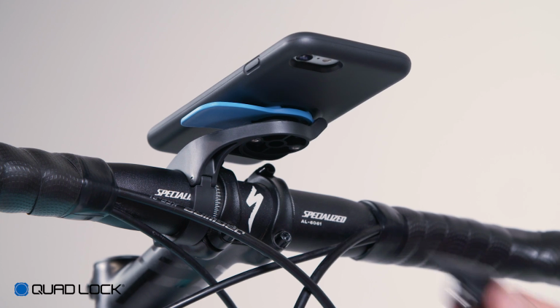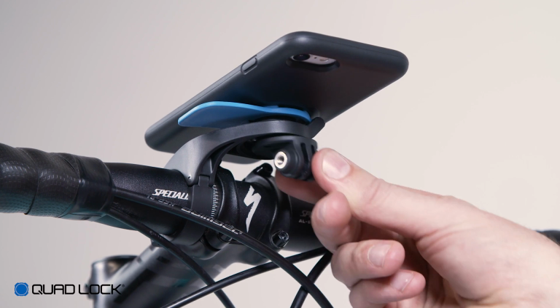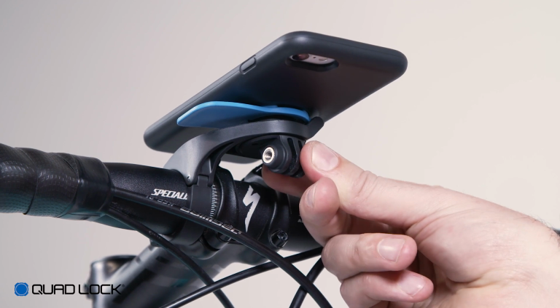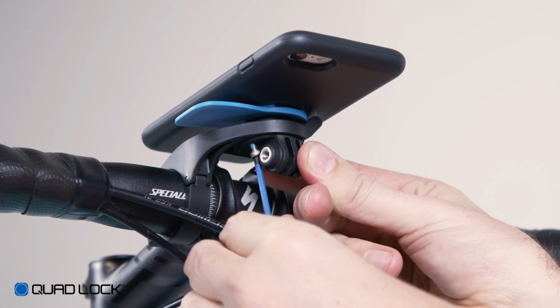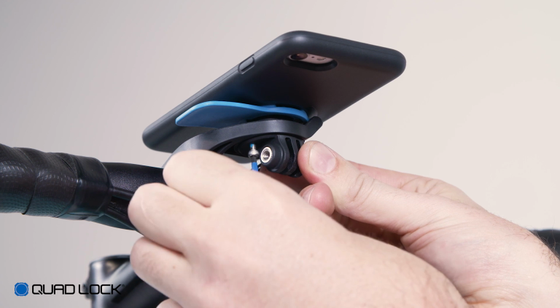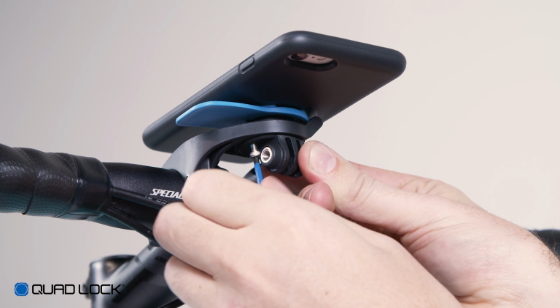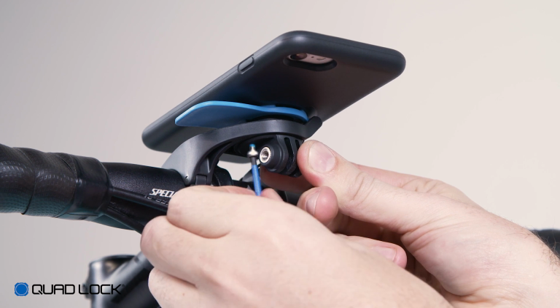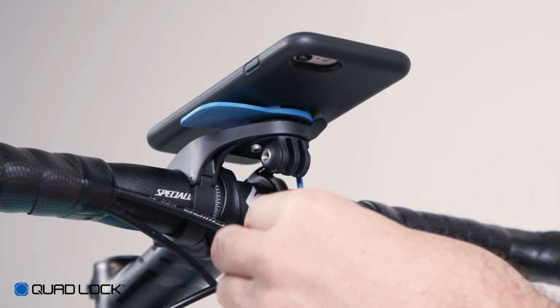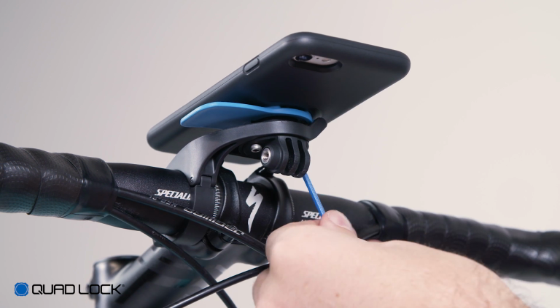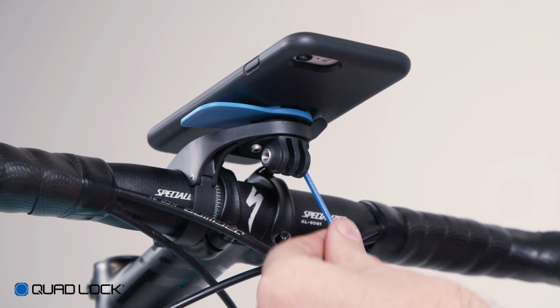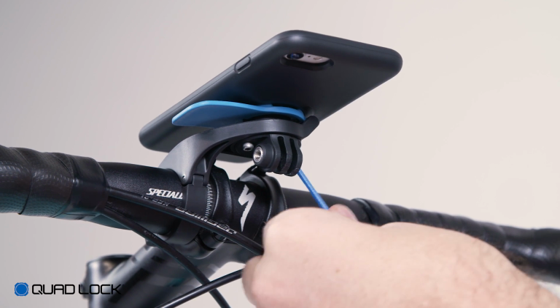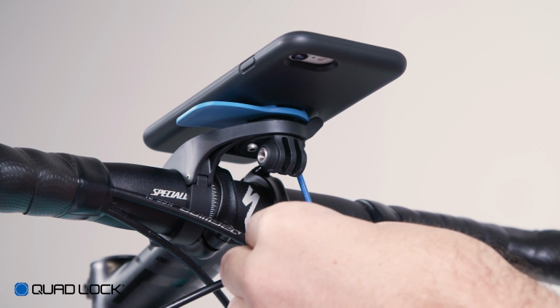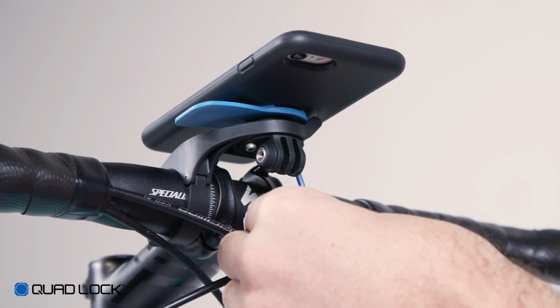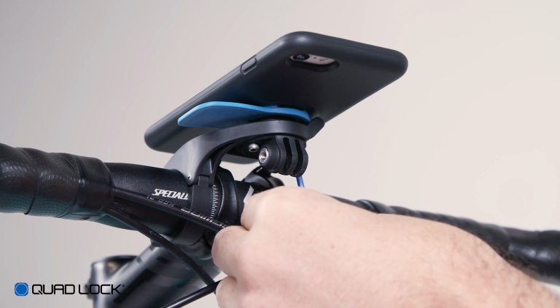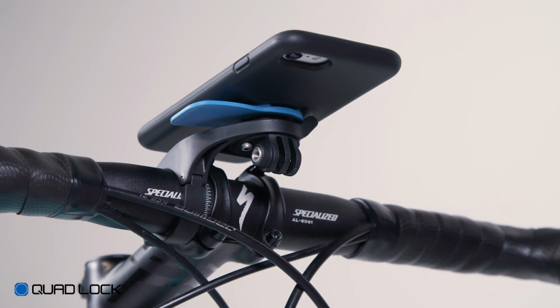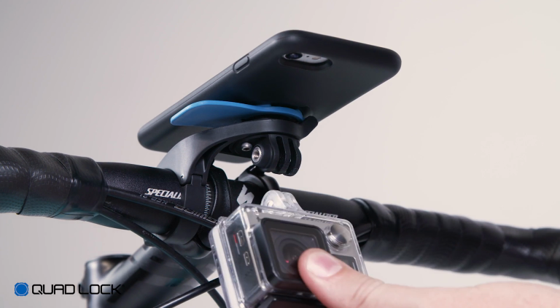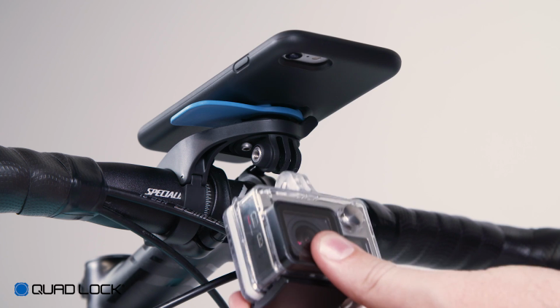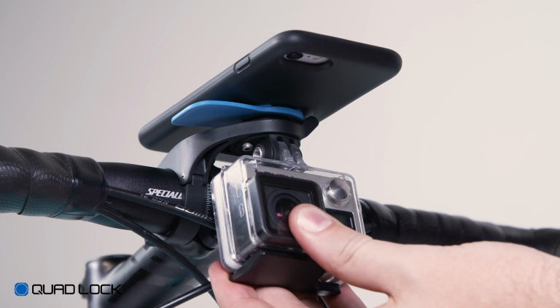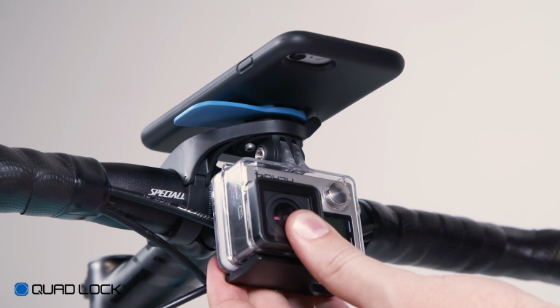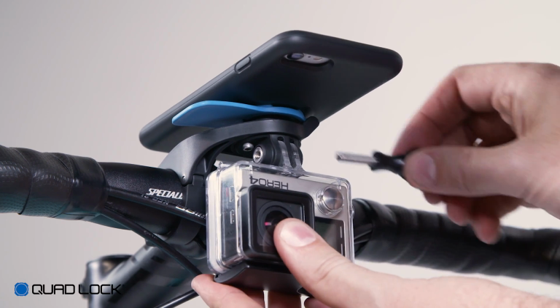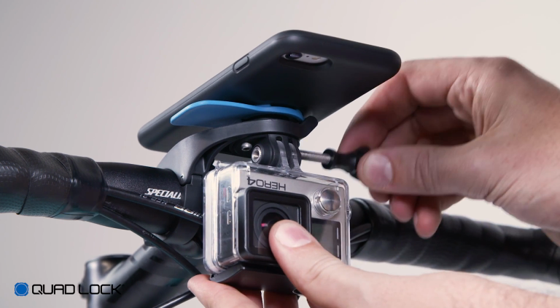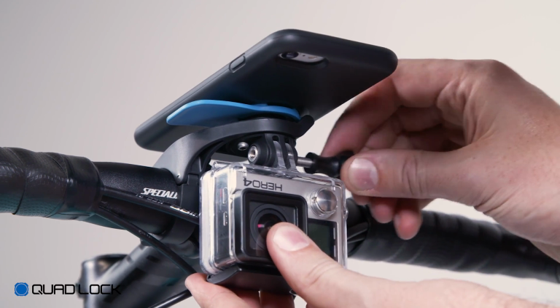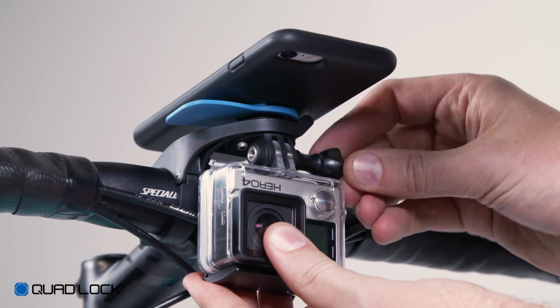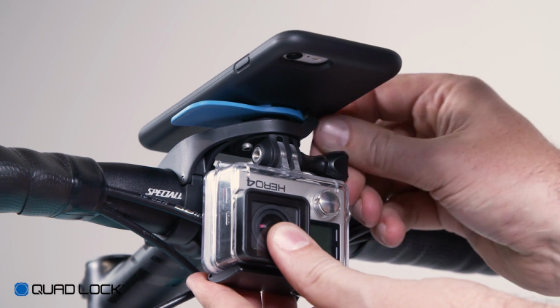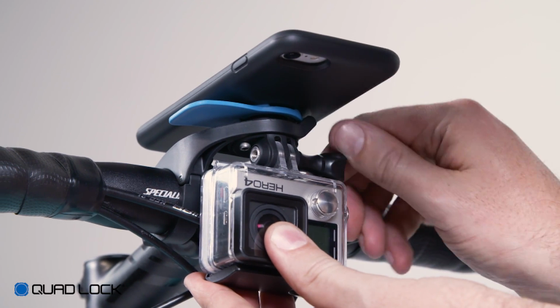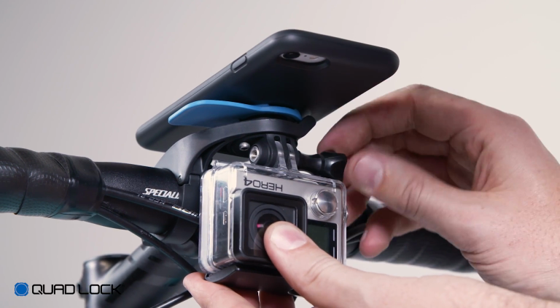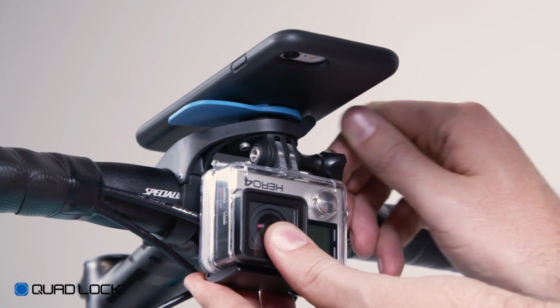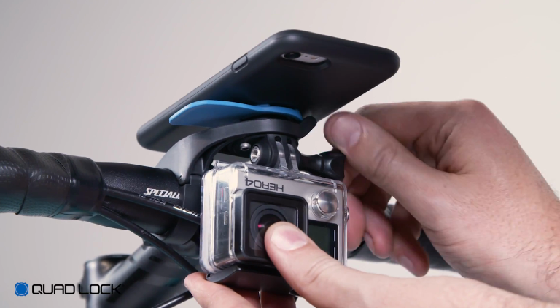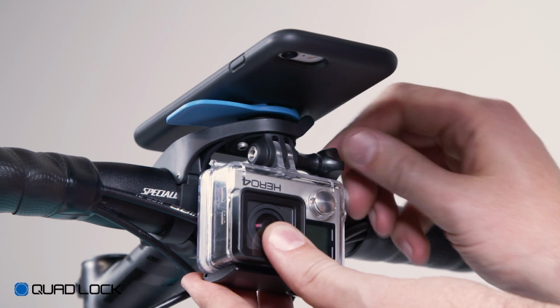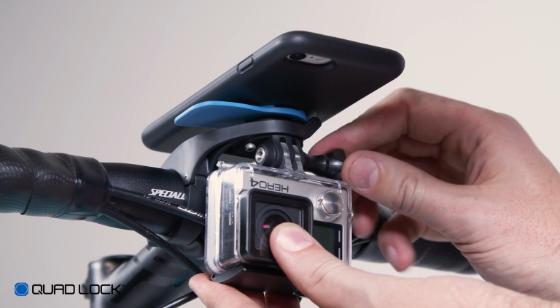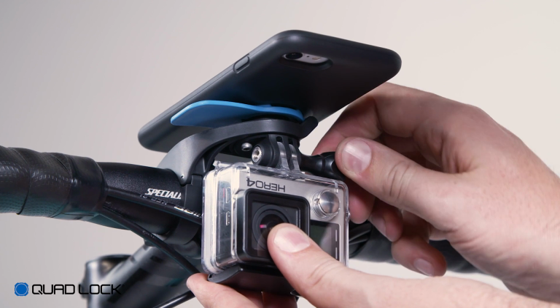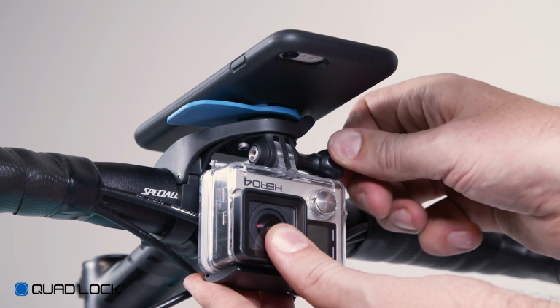If you've purchased the optional action cam and light adapter, this can be installed by screwing in the supplied two screws using a 2.5mm hex key. Once installed, your light or action cam can be fitted and adjusted.